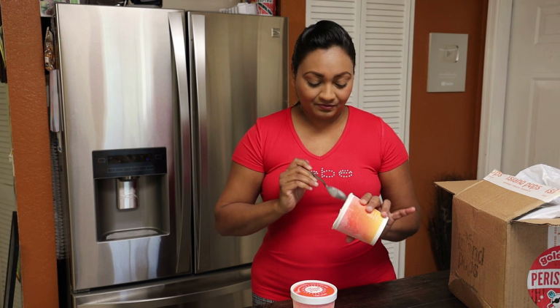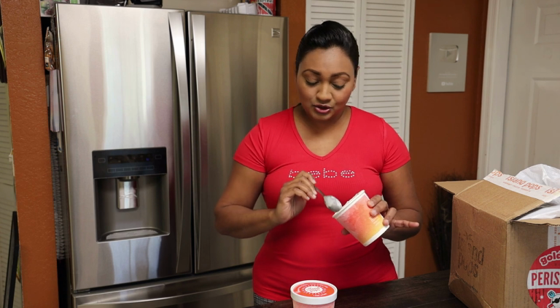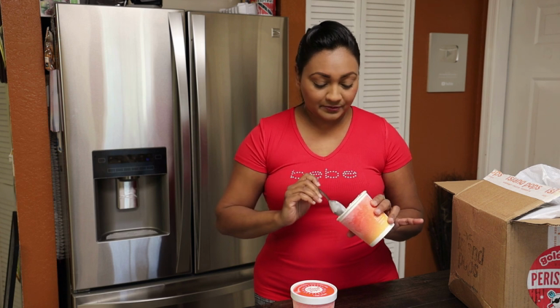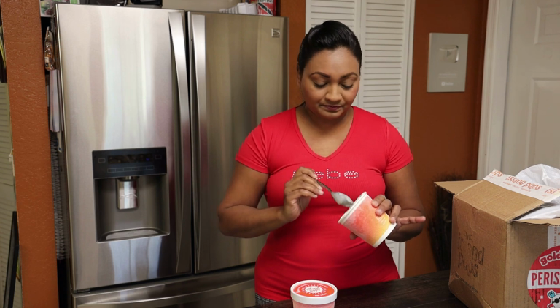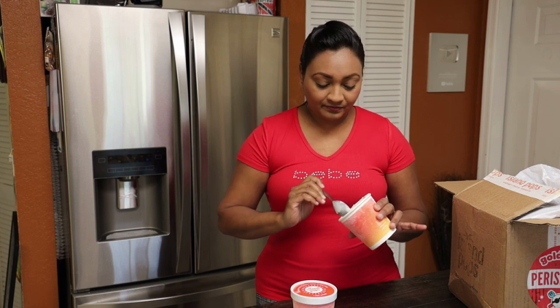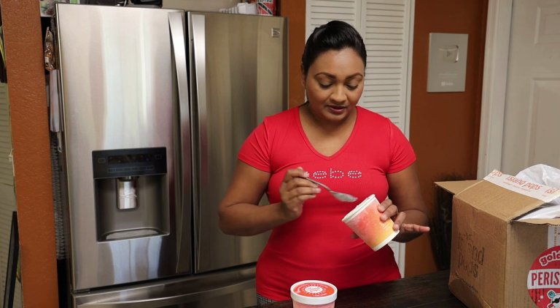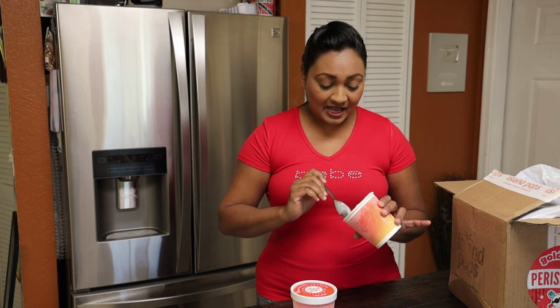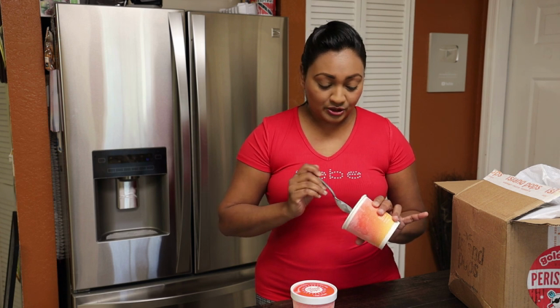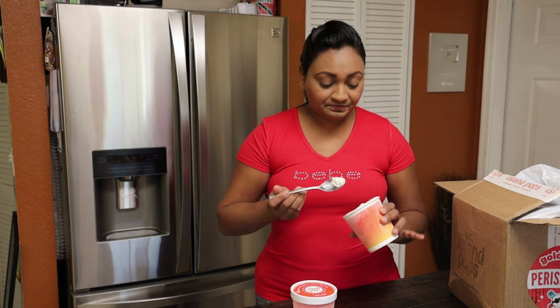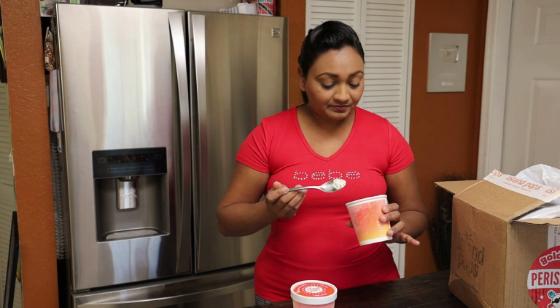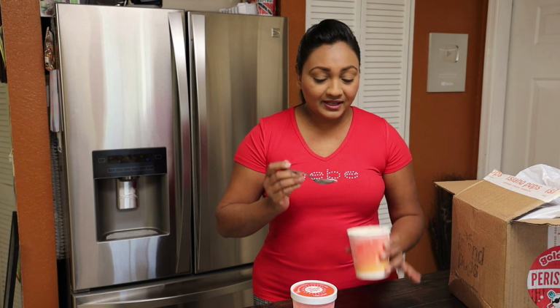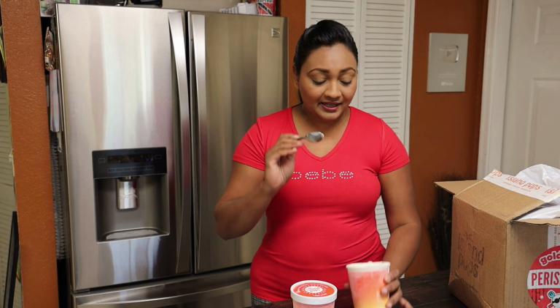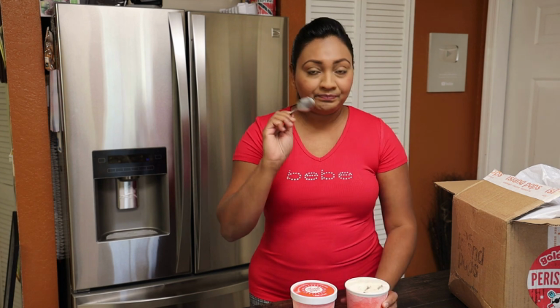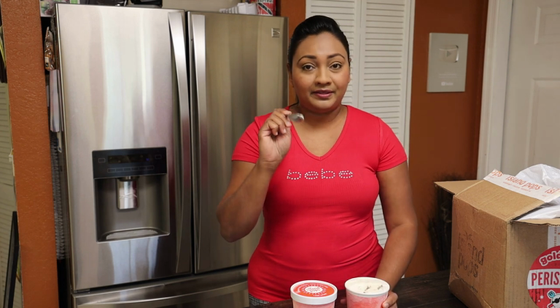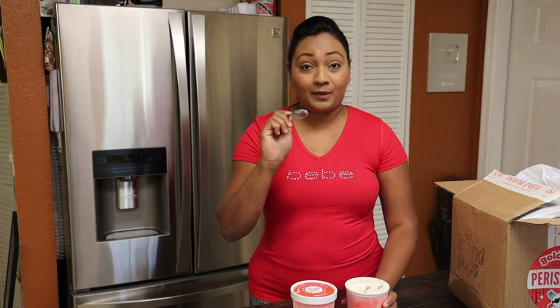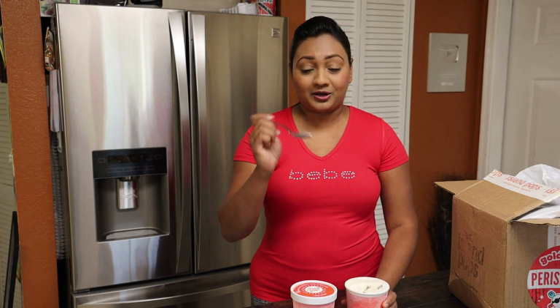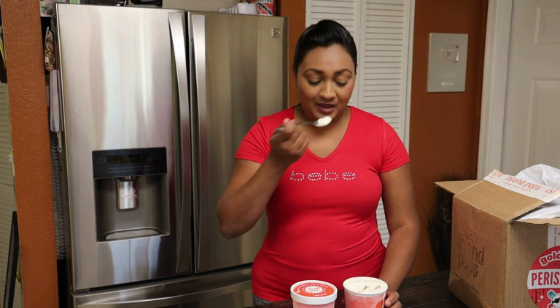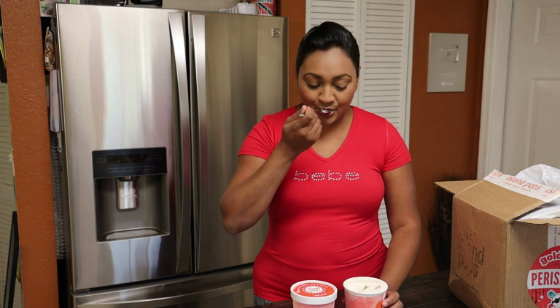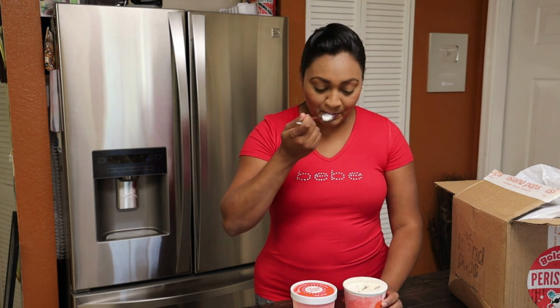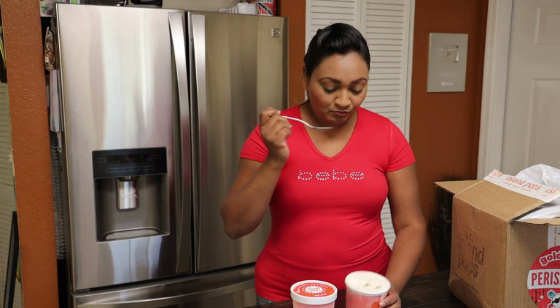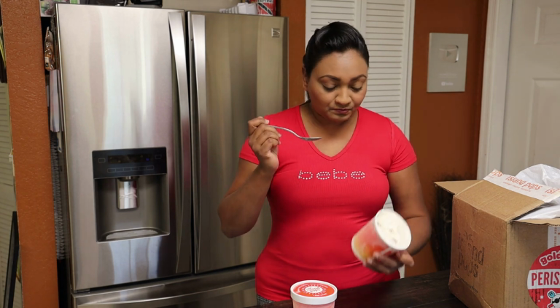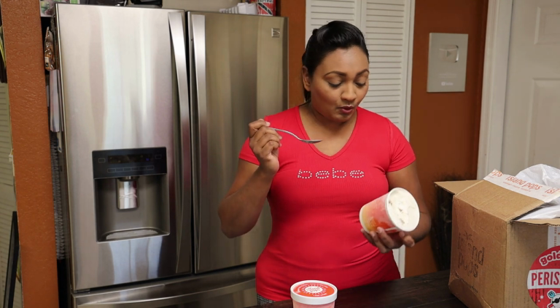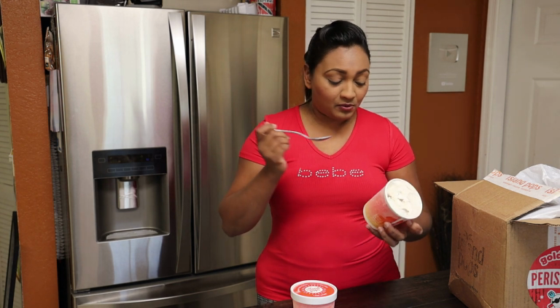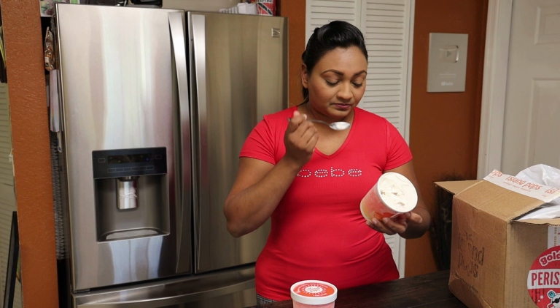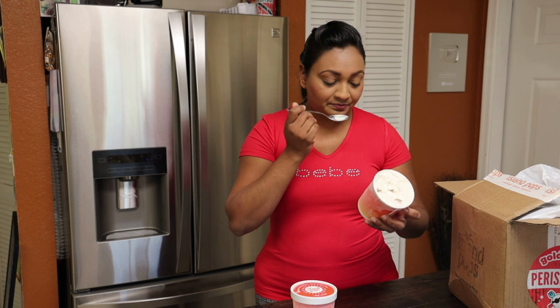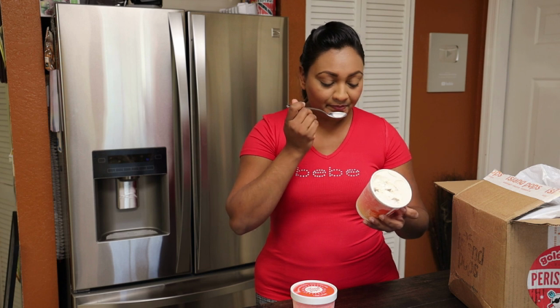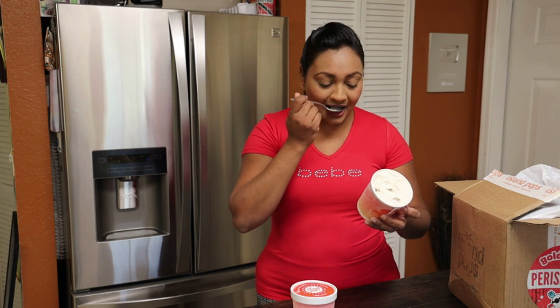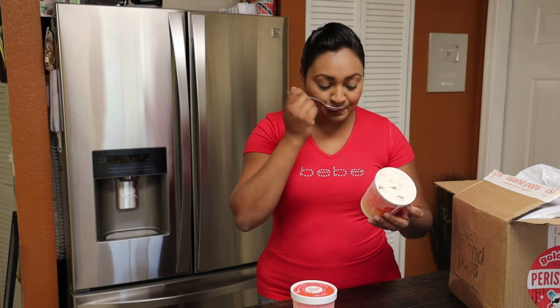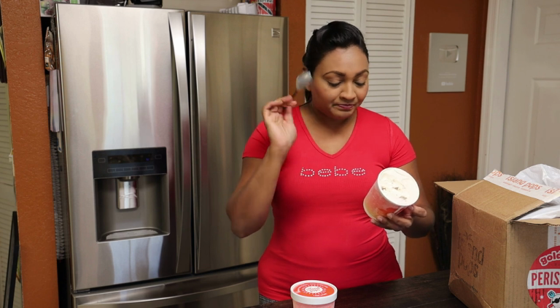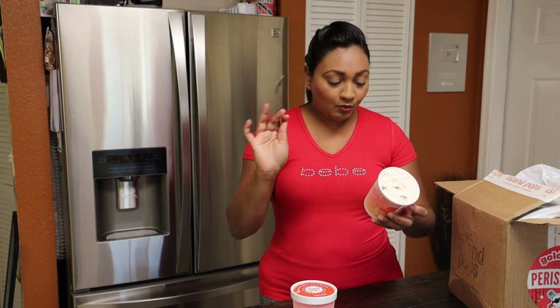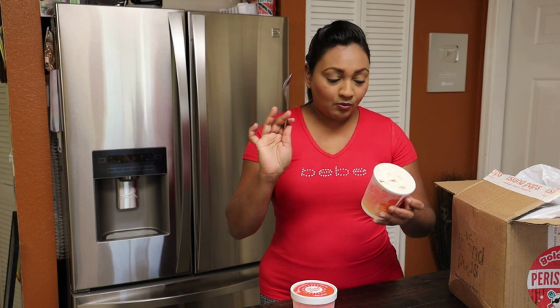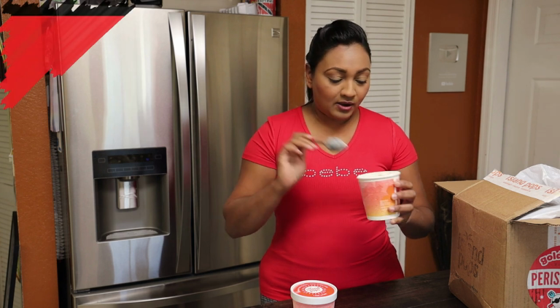So good, this ice cream is like the bomb.com!